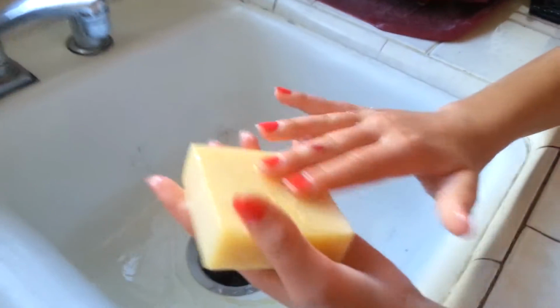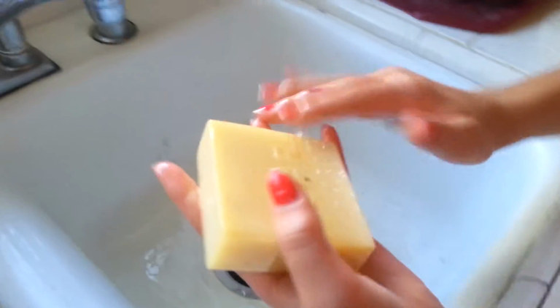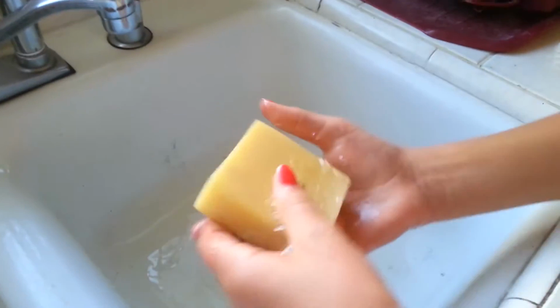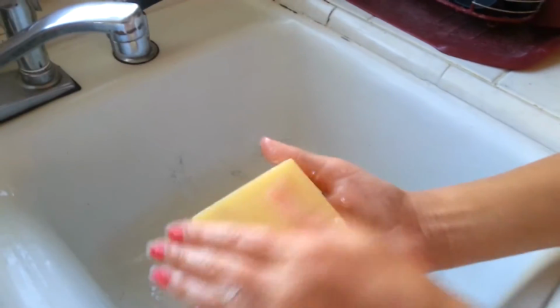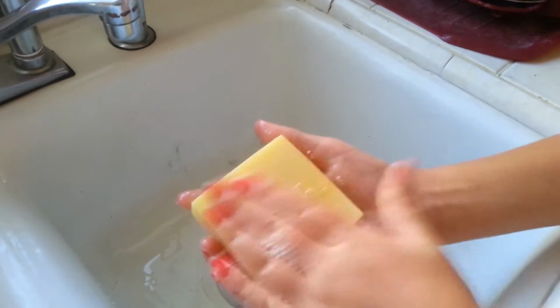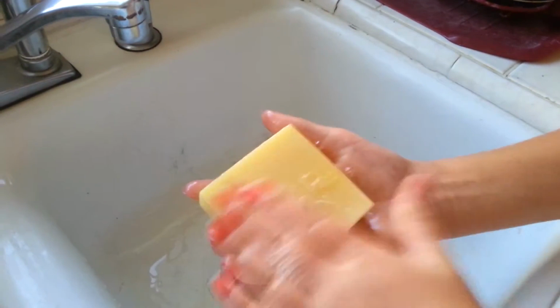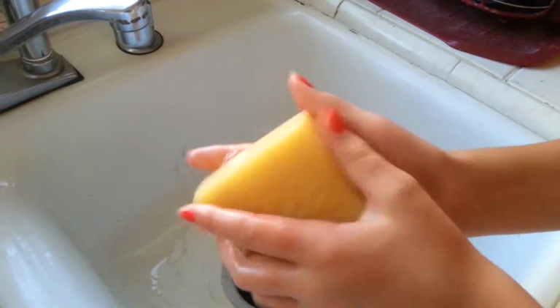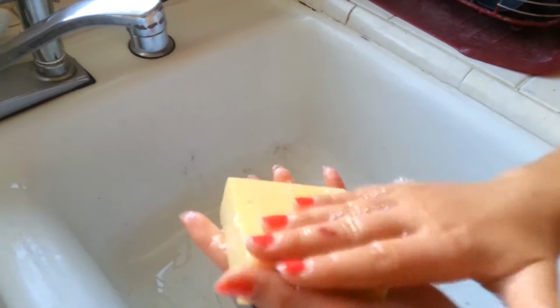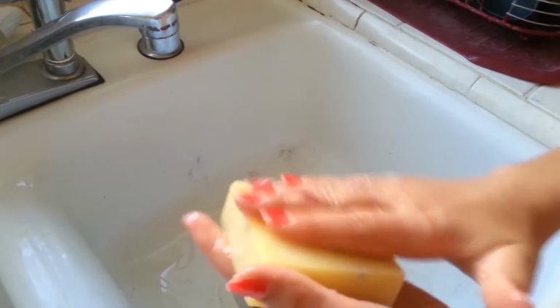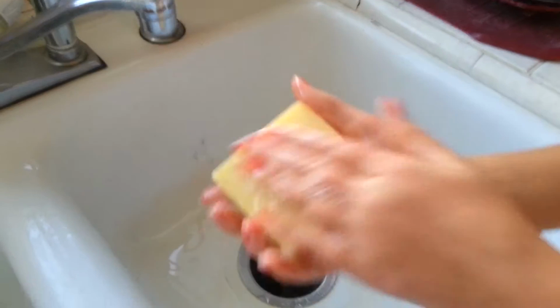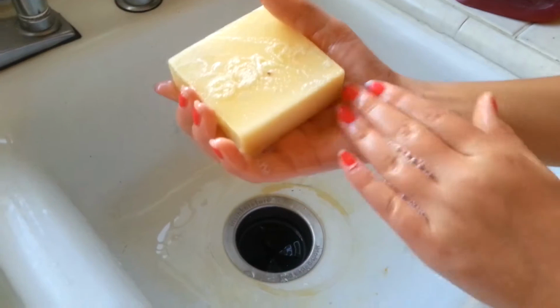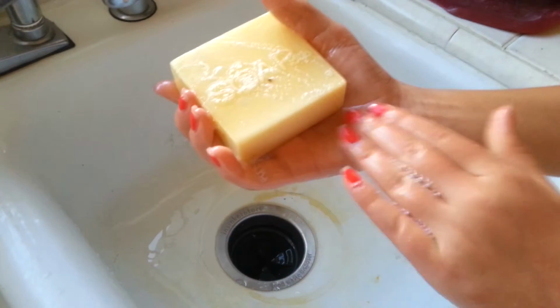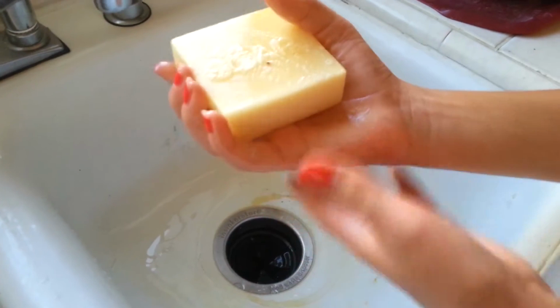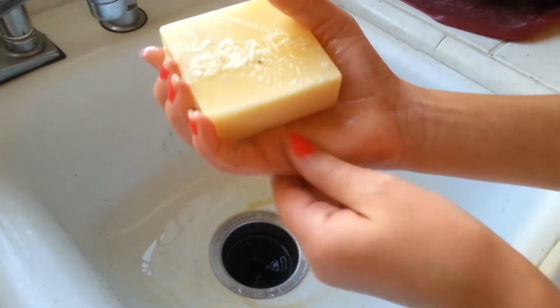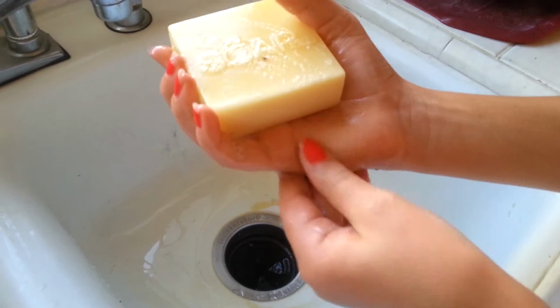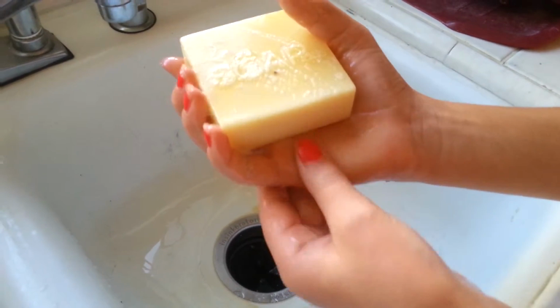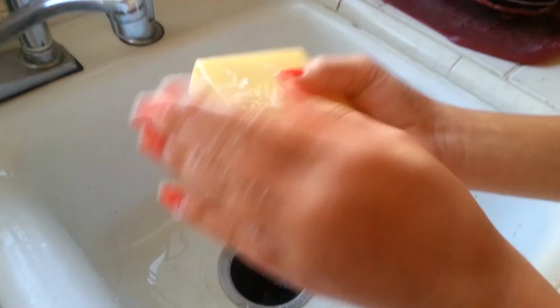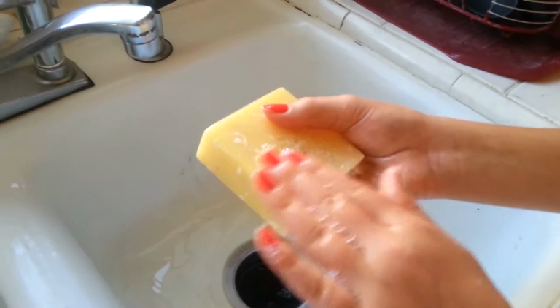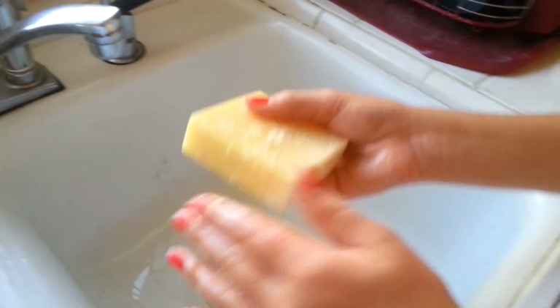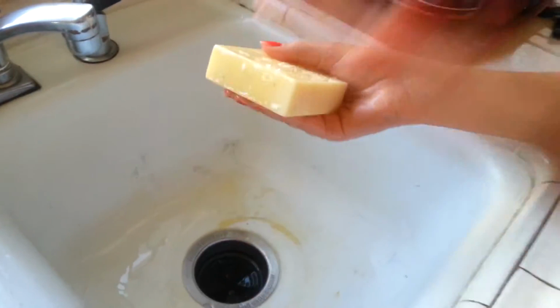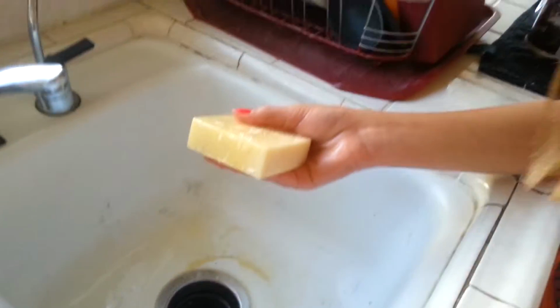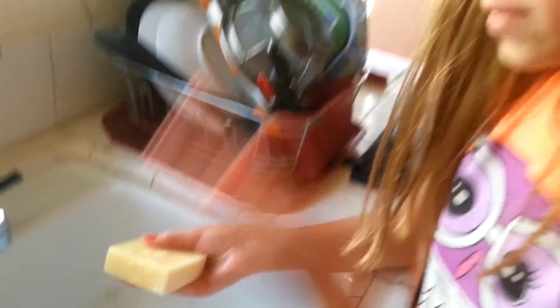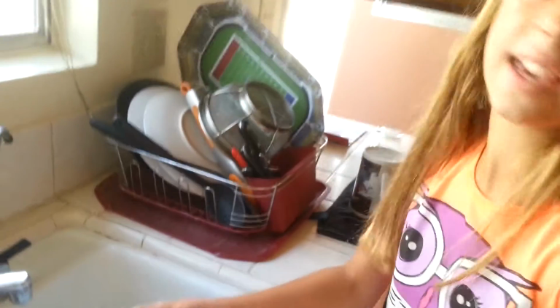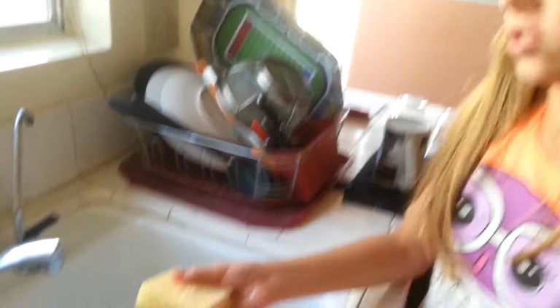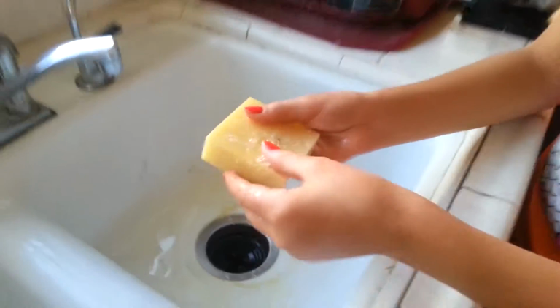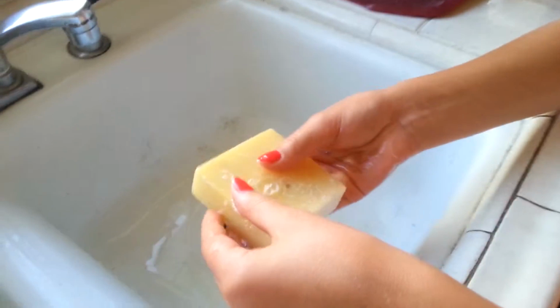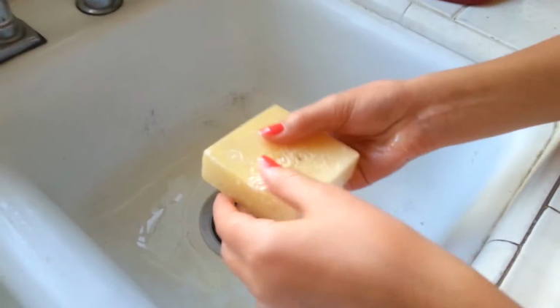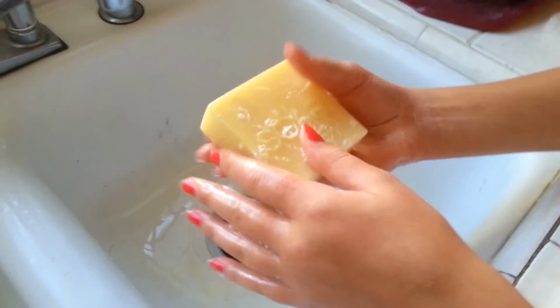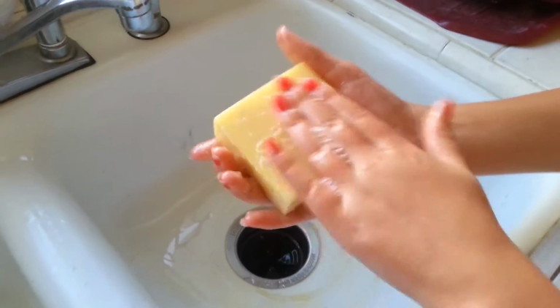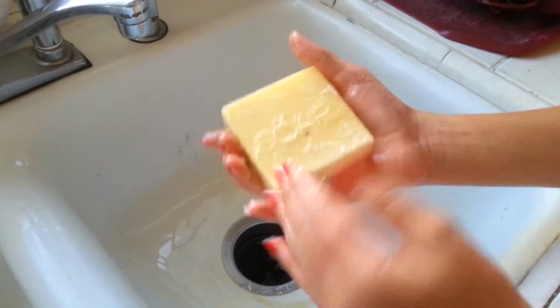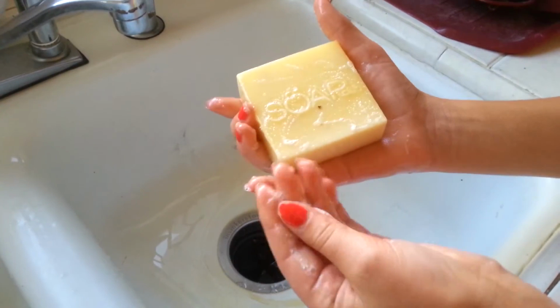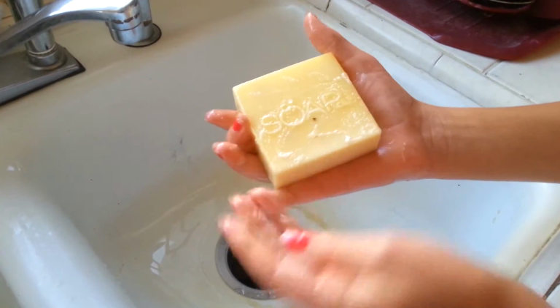It smells really good, I love the smell, it's totally good the way it is. Looks like it's lathering pretty good. It feels really soft after. Yes, I actually do have a lot of peppermint smell in my hands — it smells really good, and it transfers really well too.